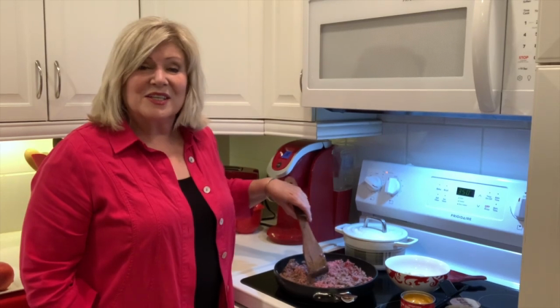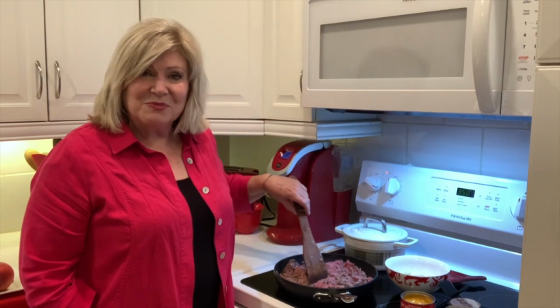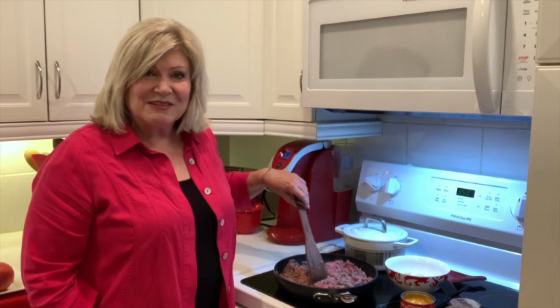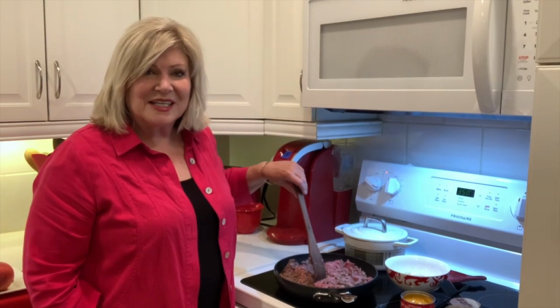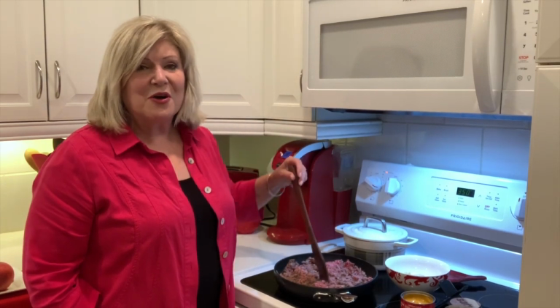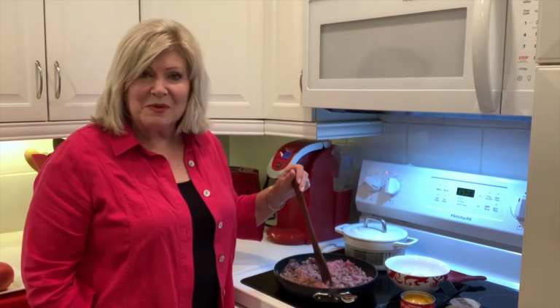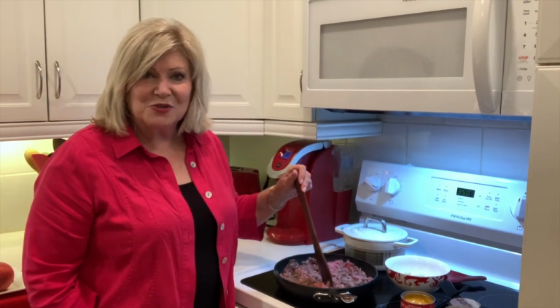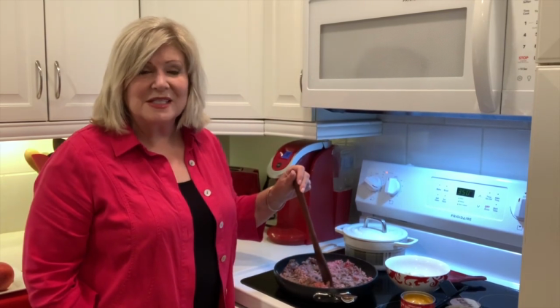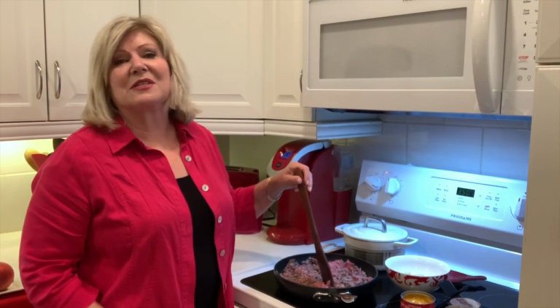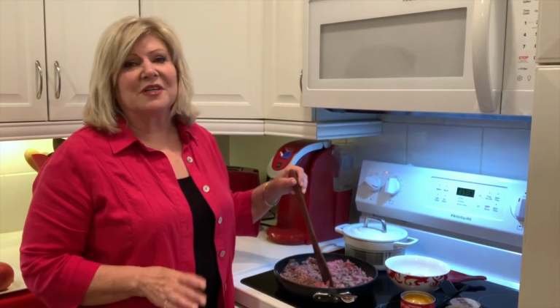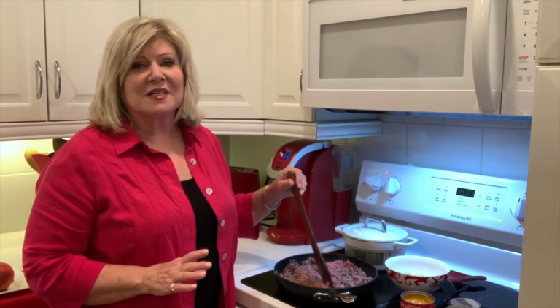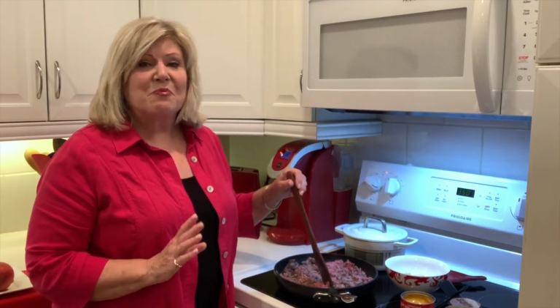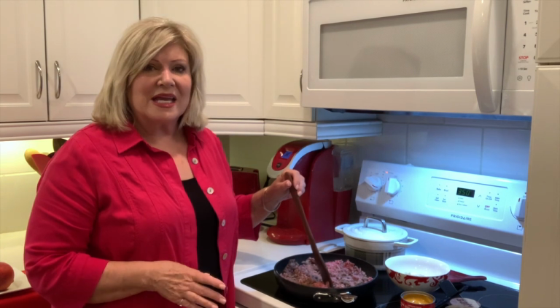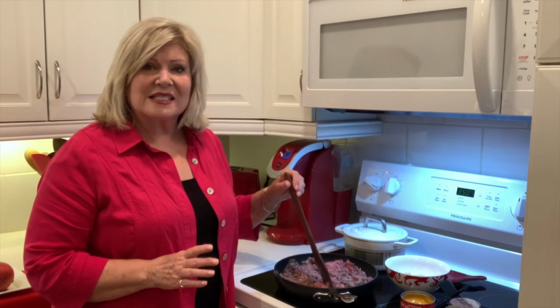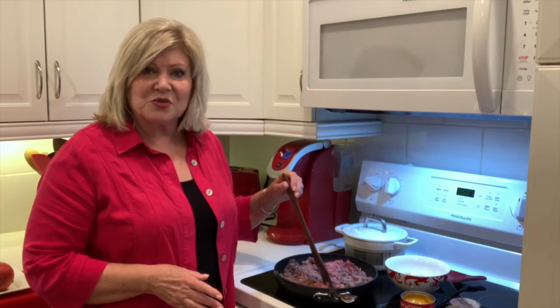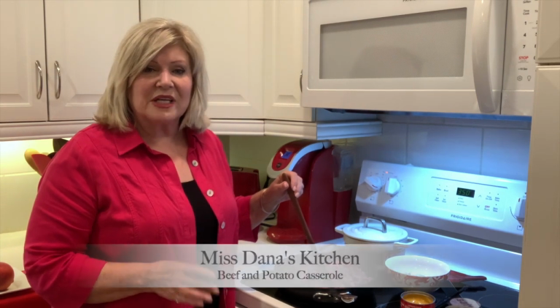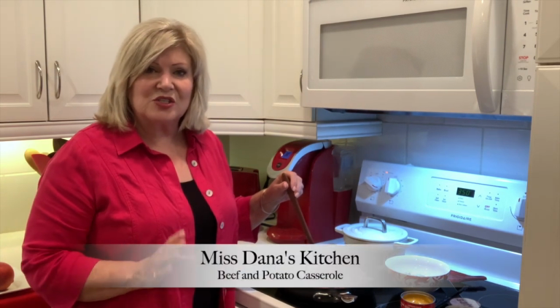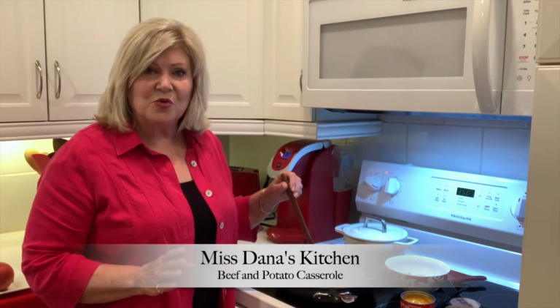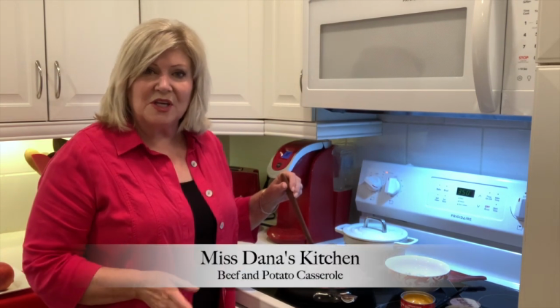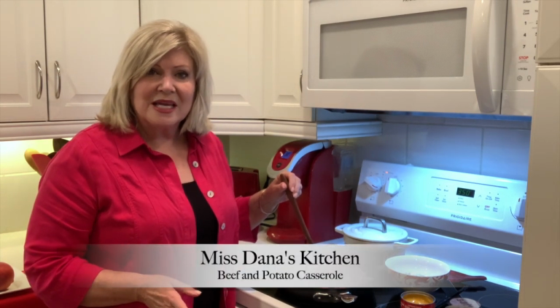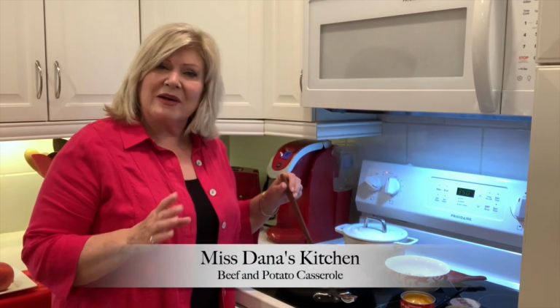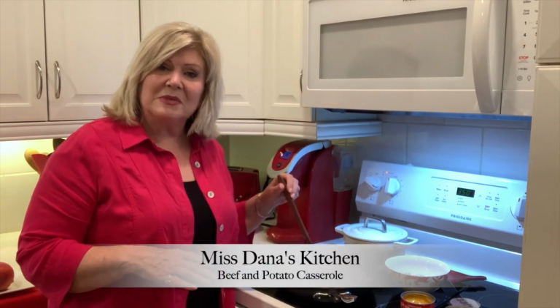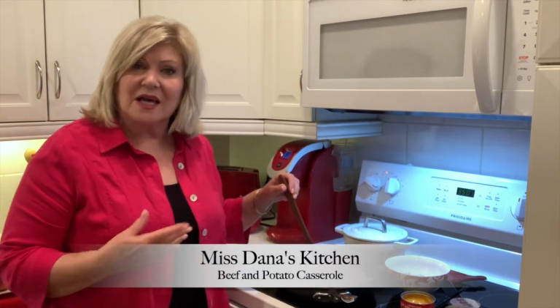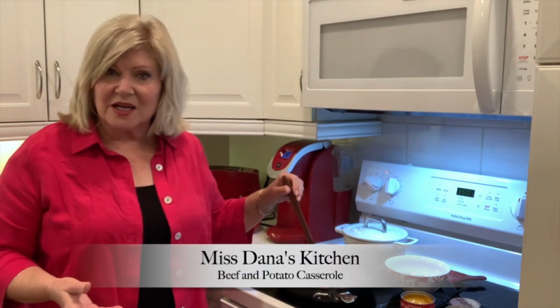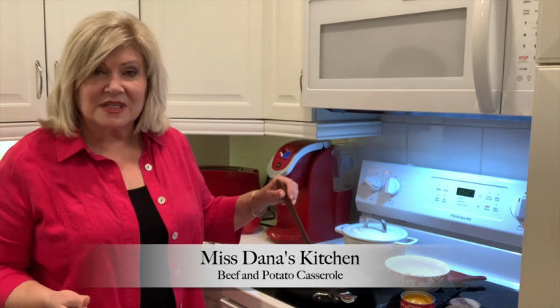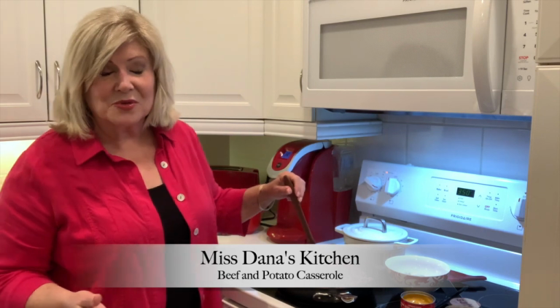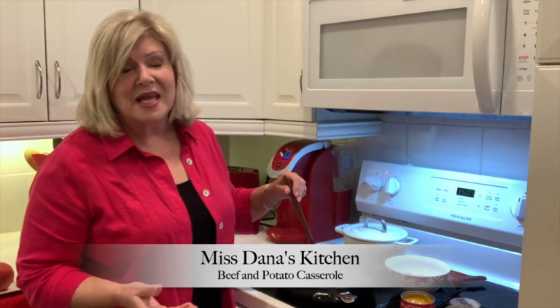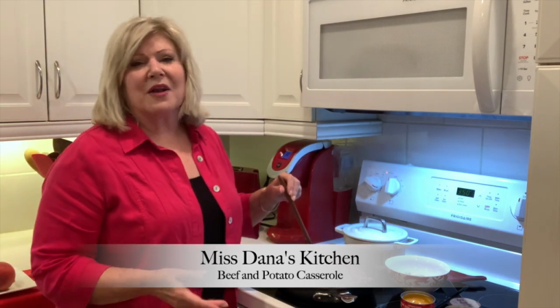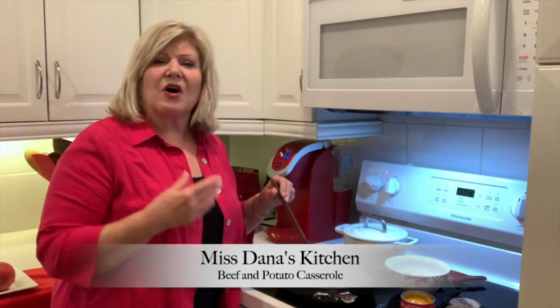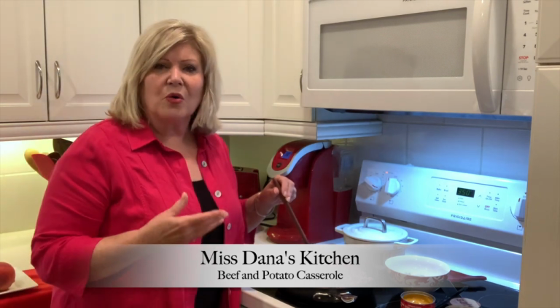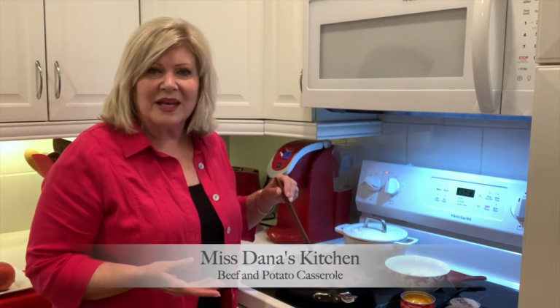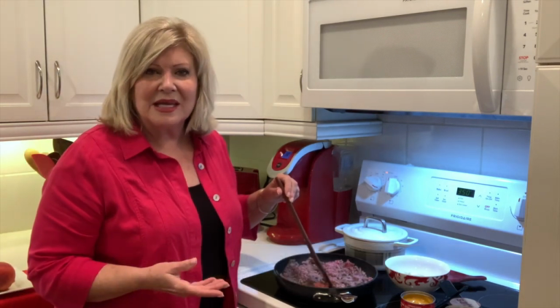Good morning, everybody. I'm so happy that you joined me today because we are going to make this casserole that is so yummy. My family likes casseroles. I don't have a whole lot that I make.